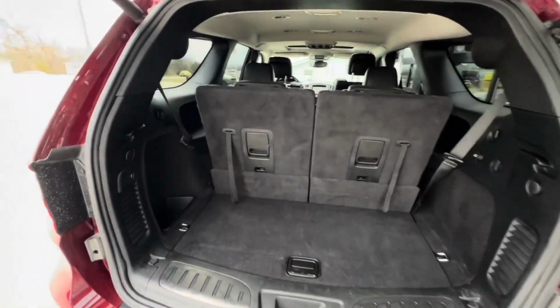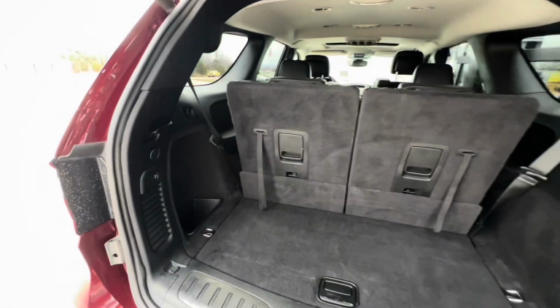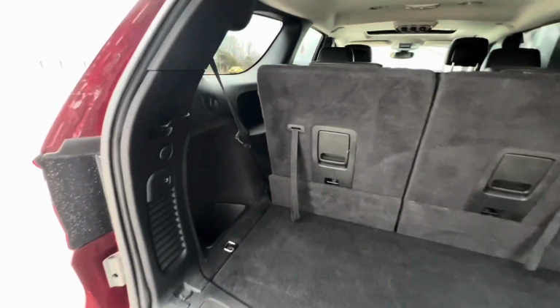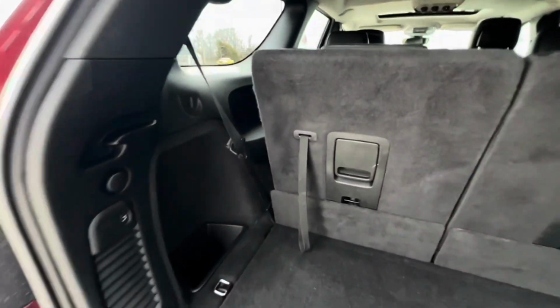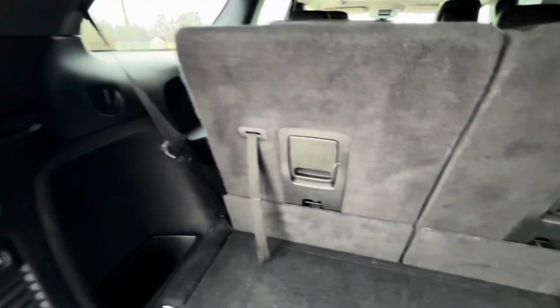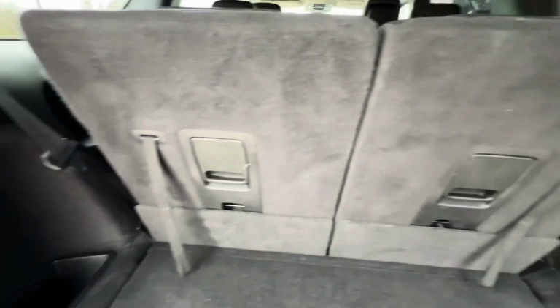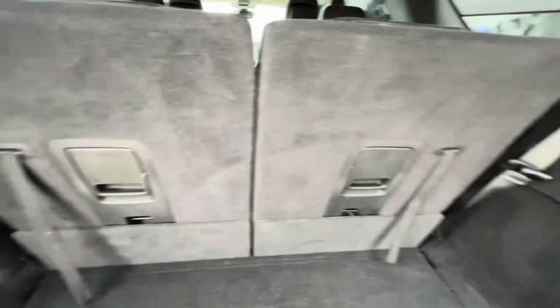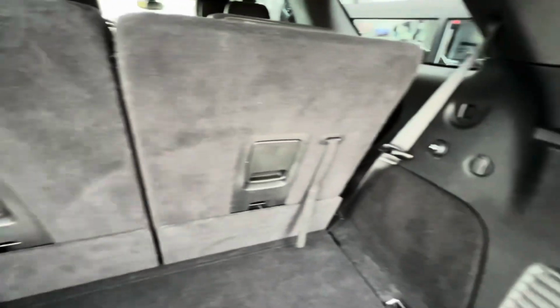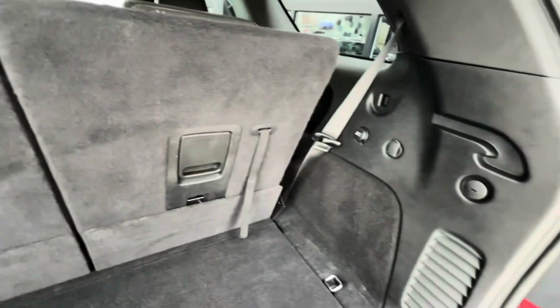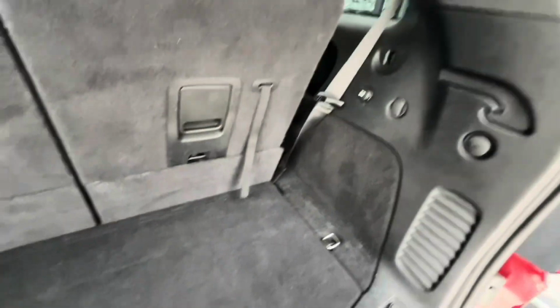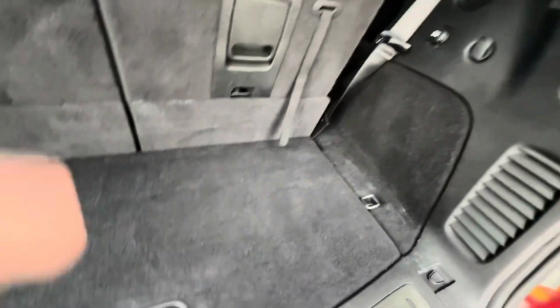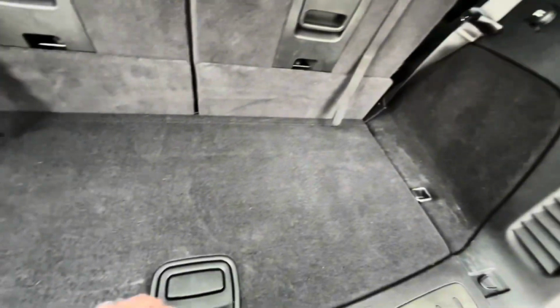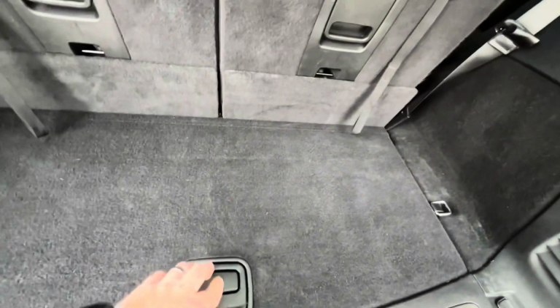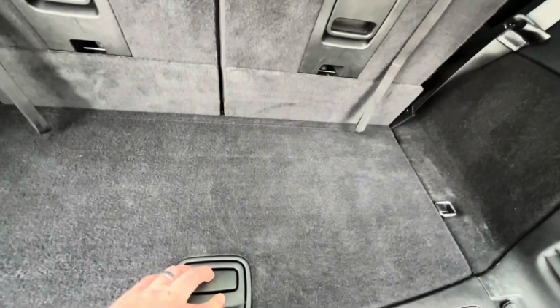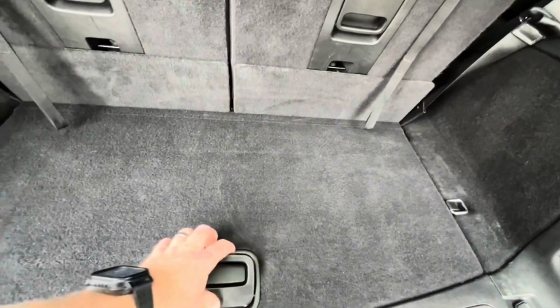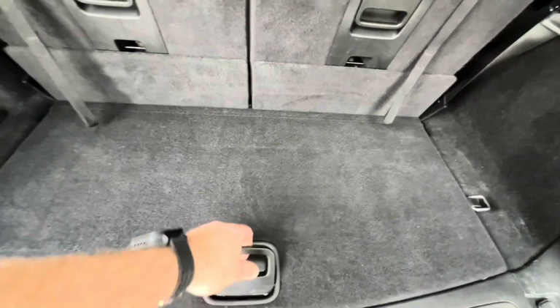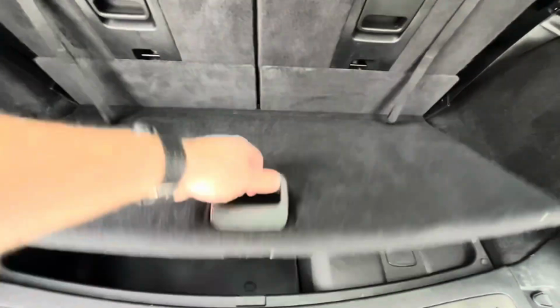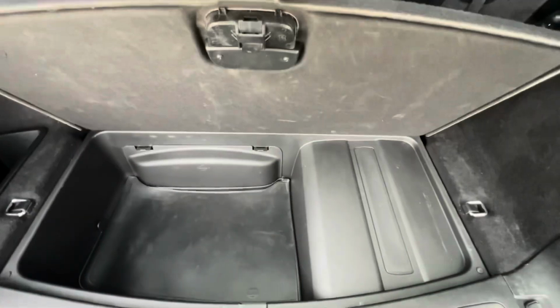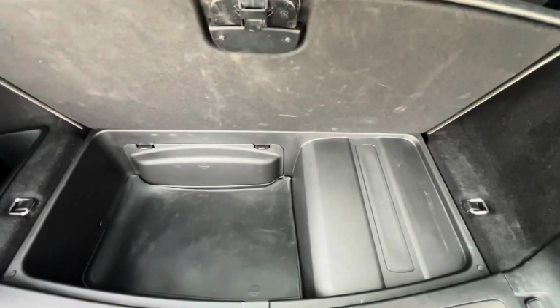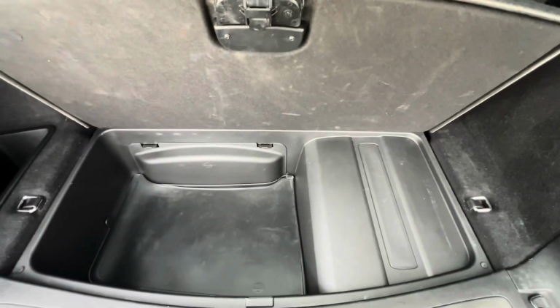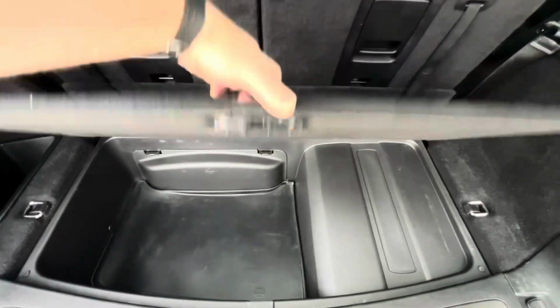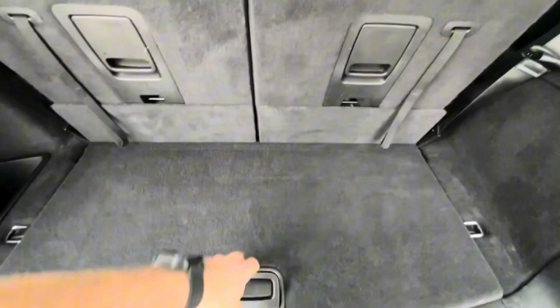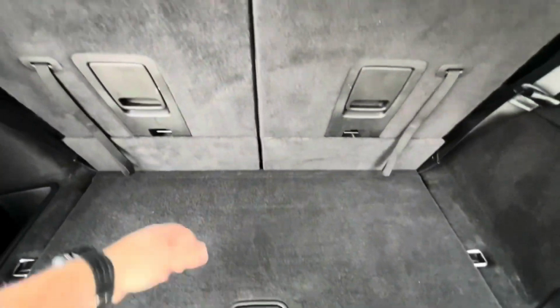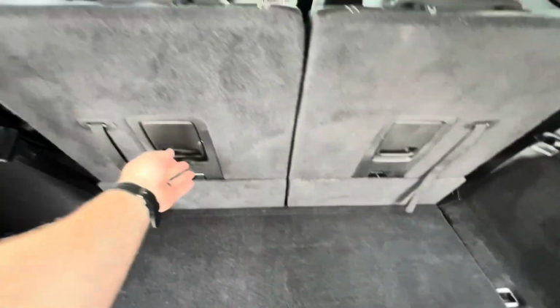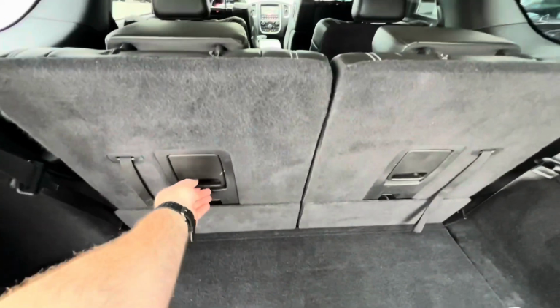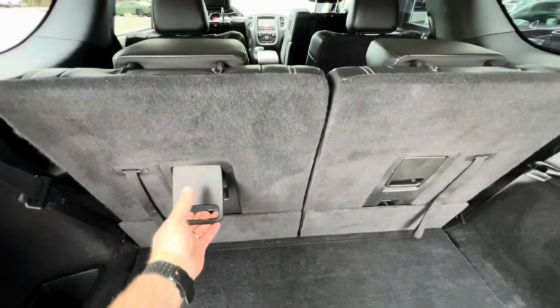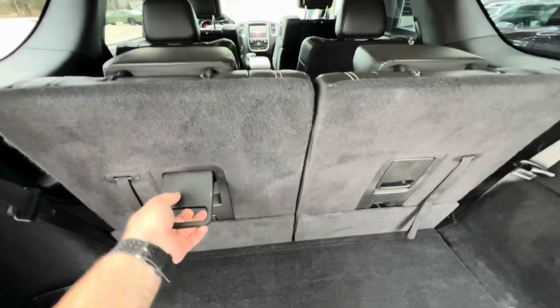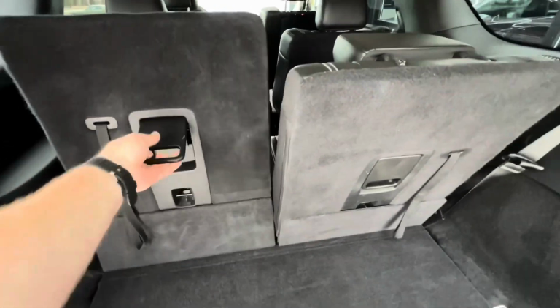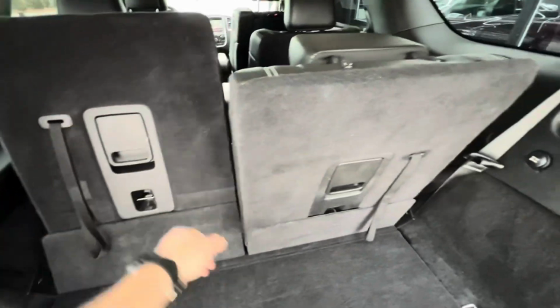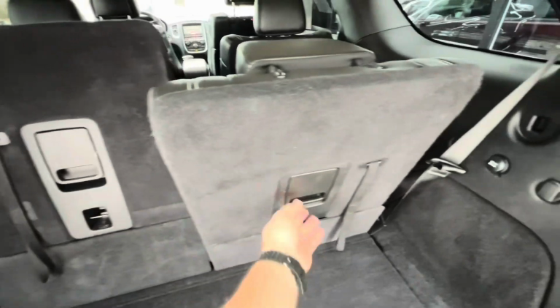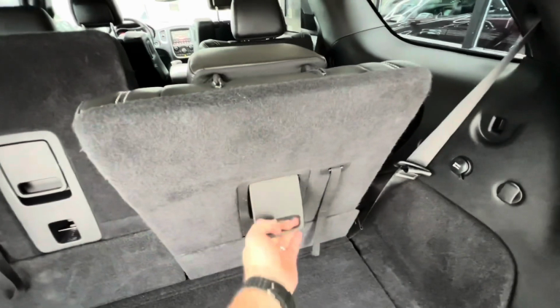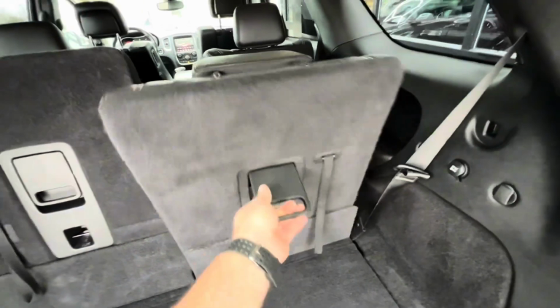Underneath the power lift gate you have your cargo area with a charging port, under-floor storage, and fold-down seats.